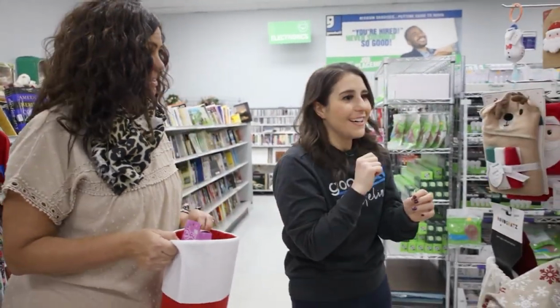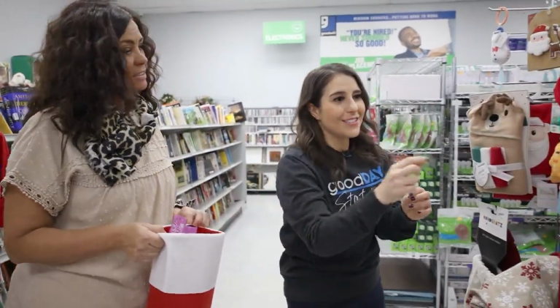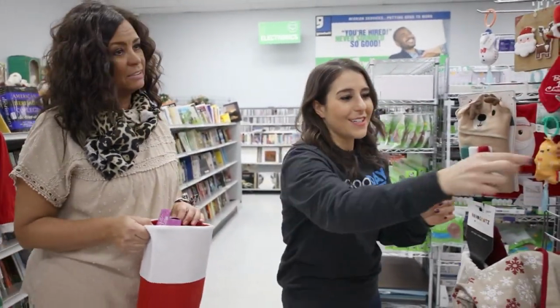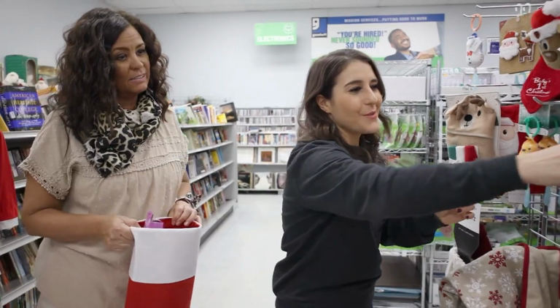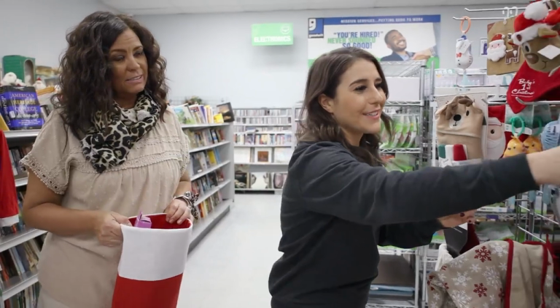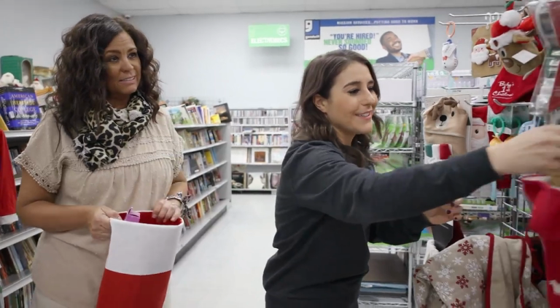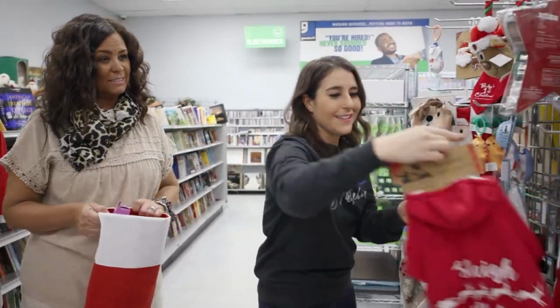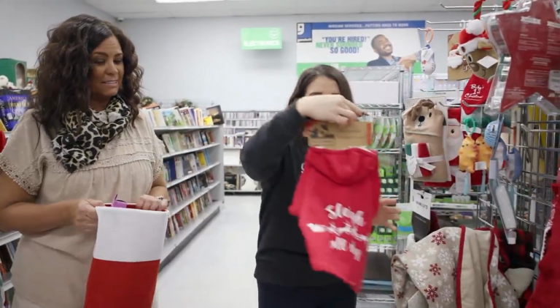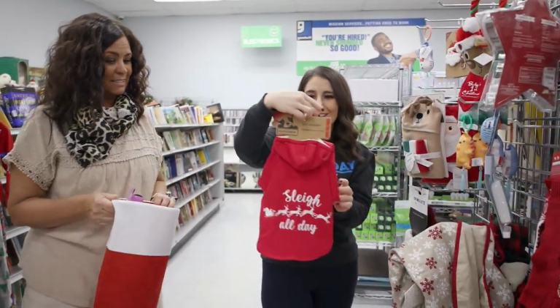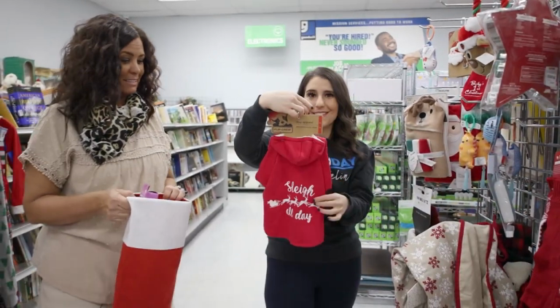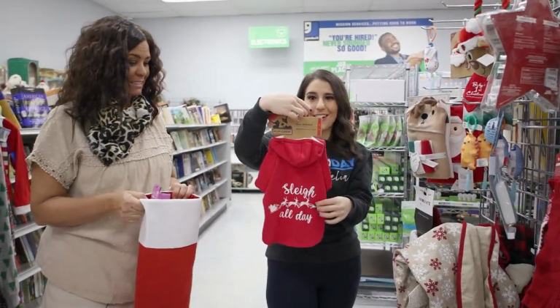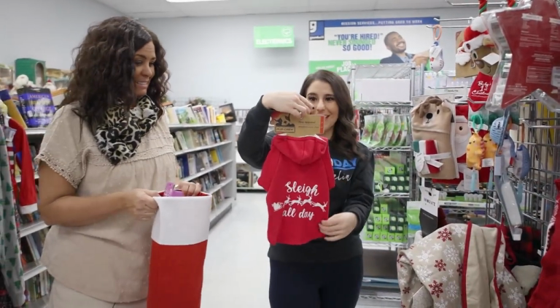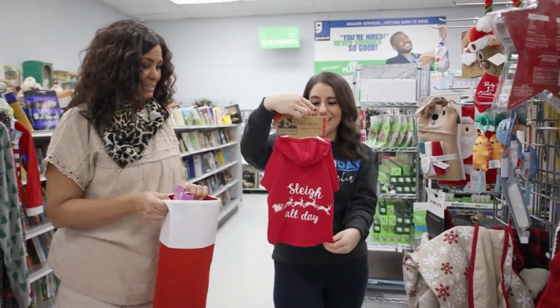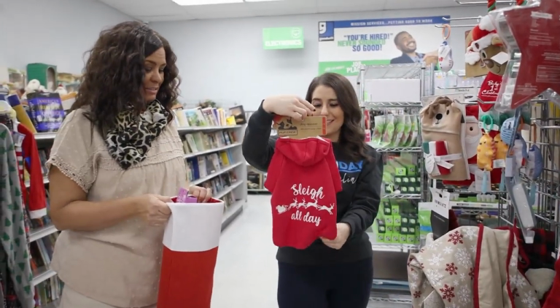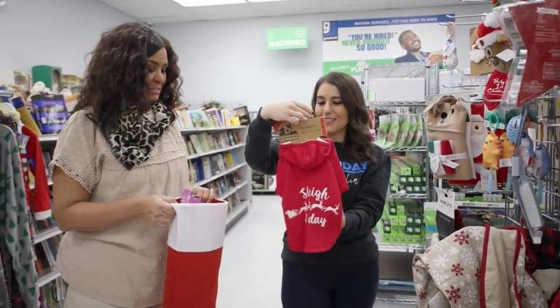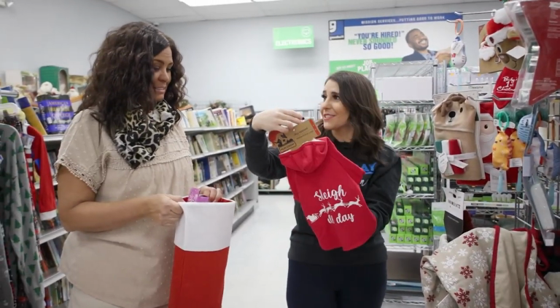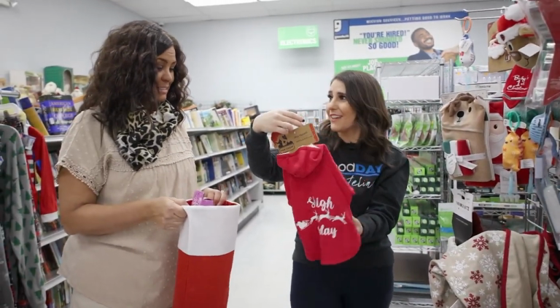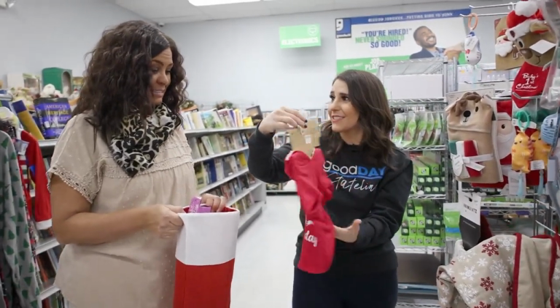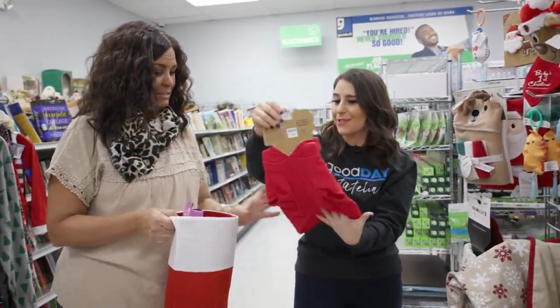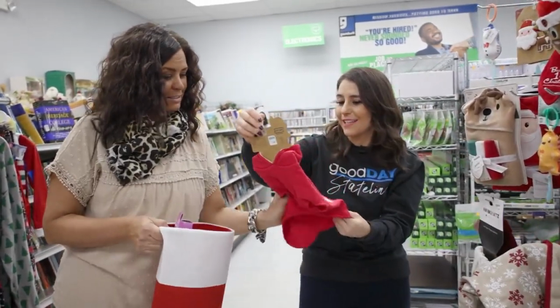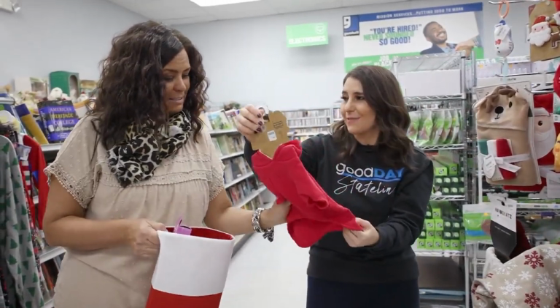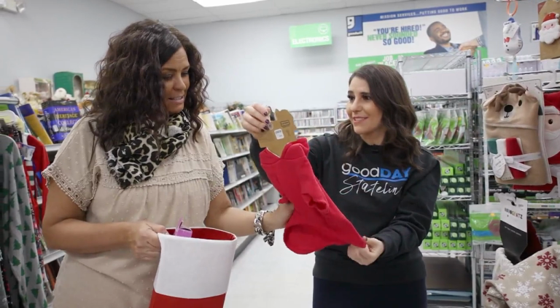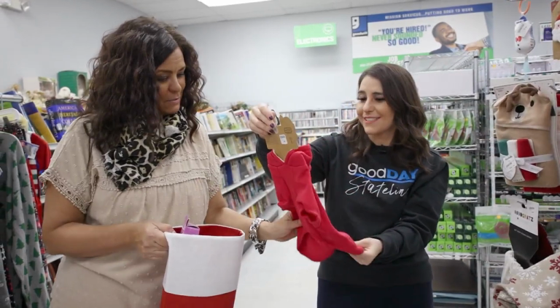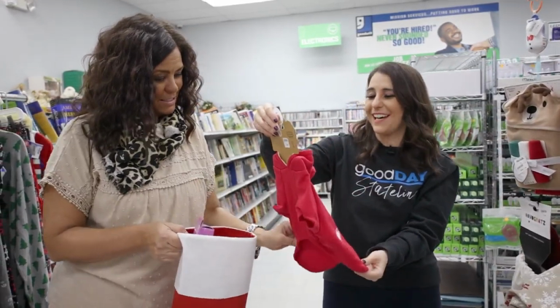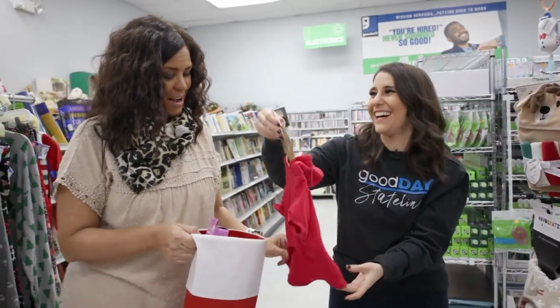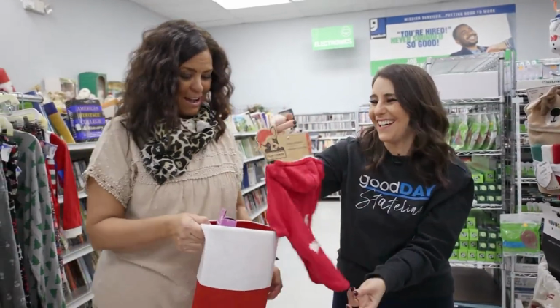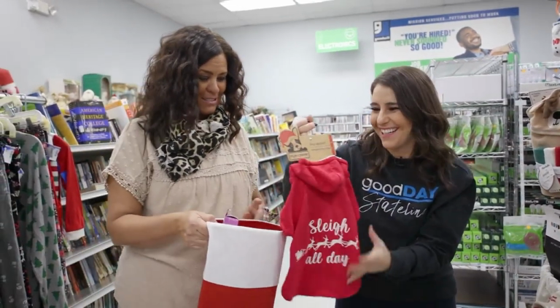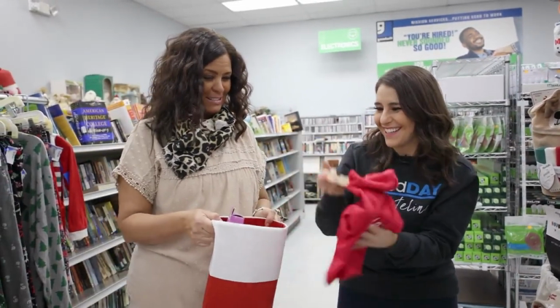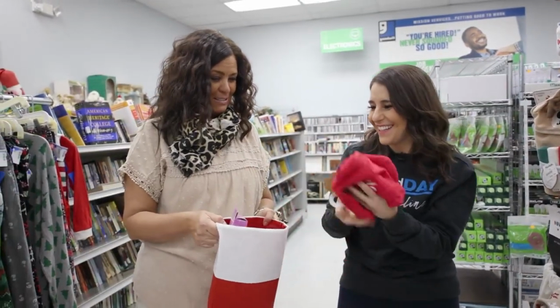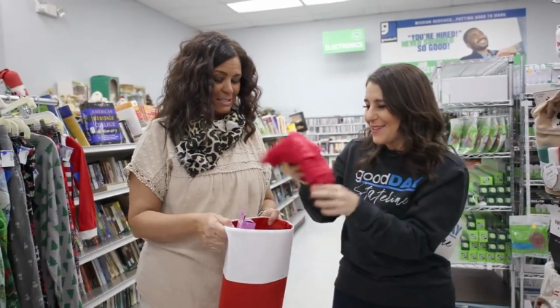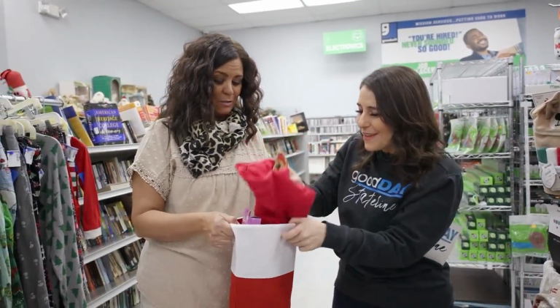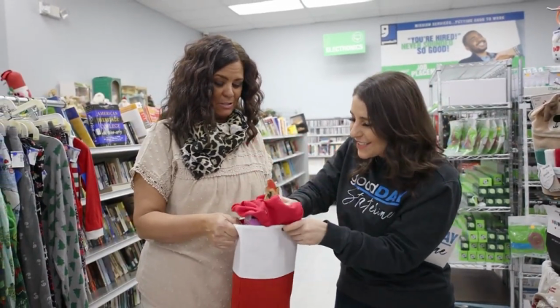A dog sweater — 'Slay all day.' This is actually really soft. I wish they had this in my size. That is adorable.